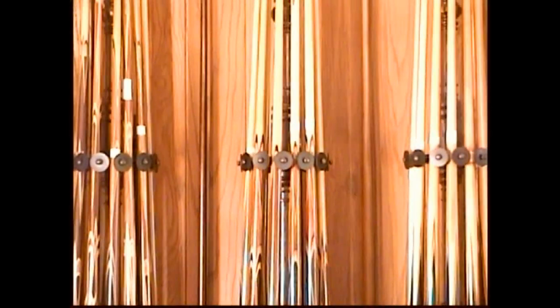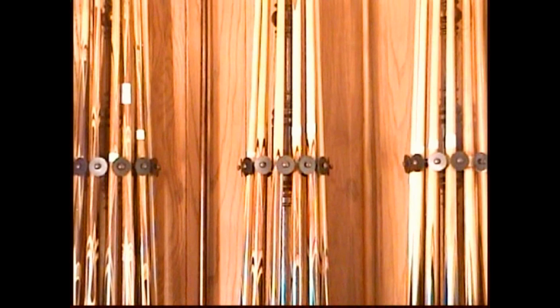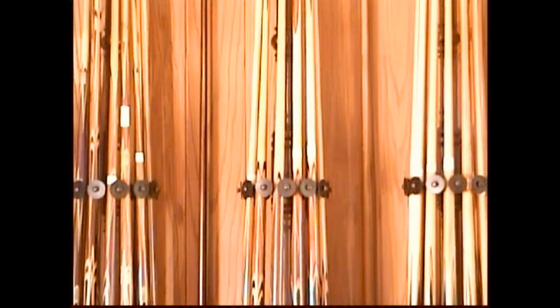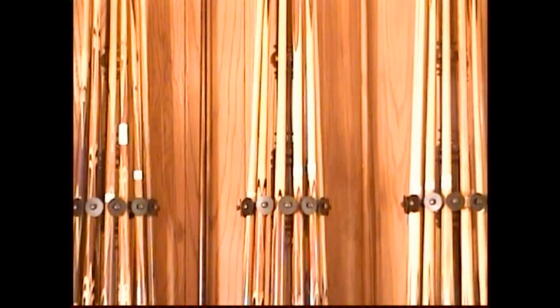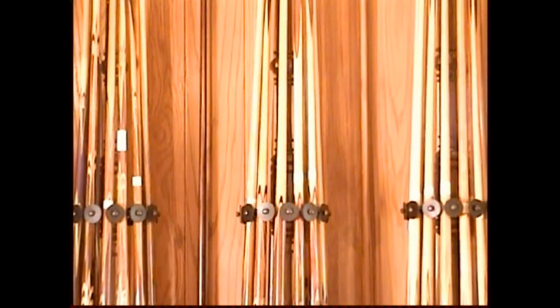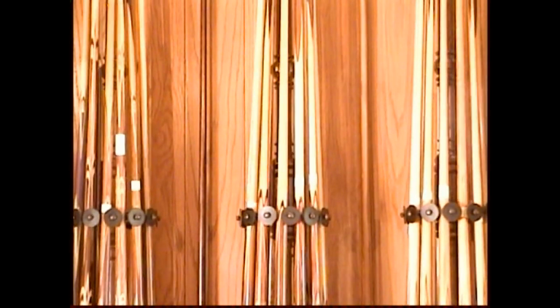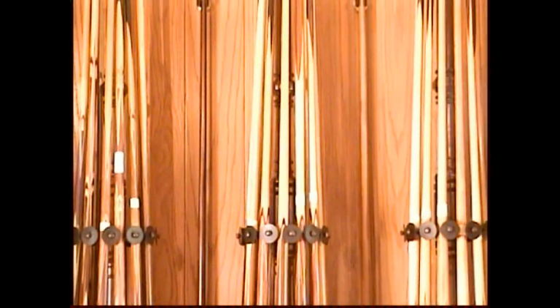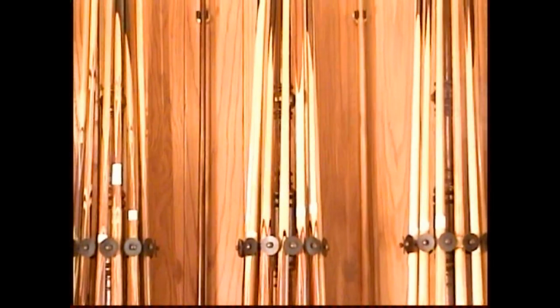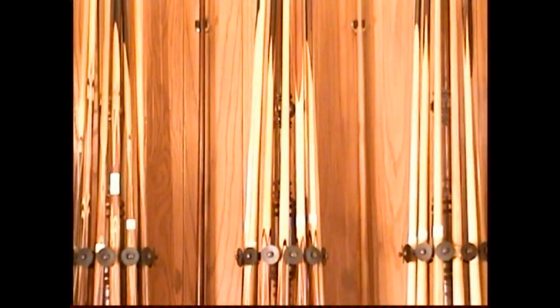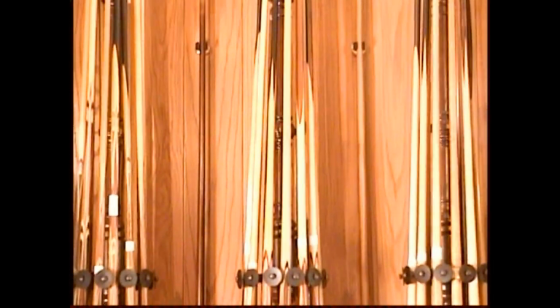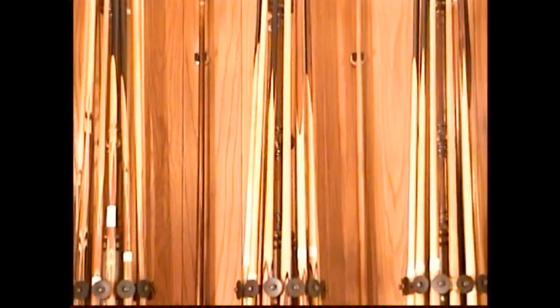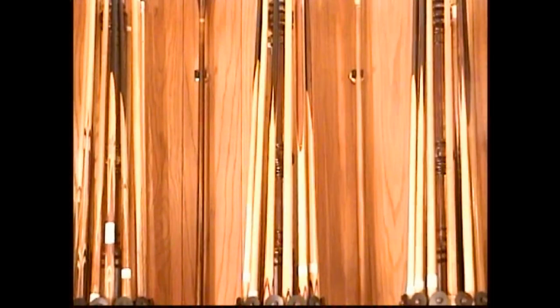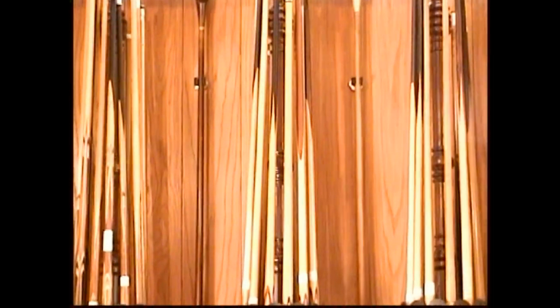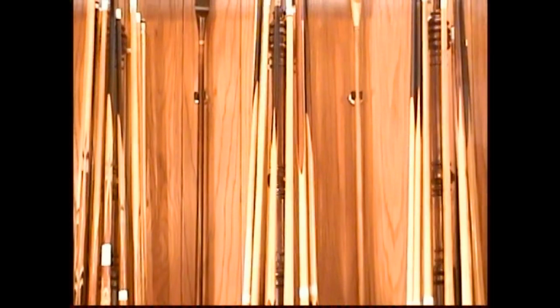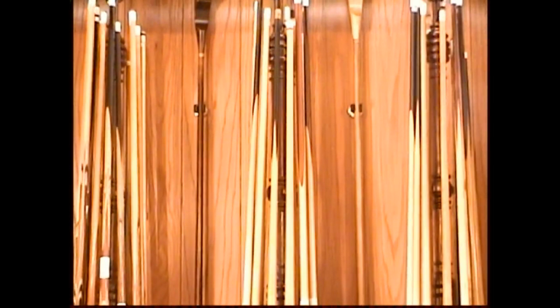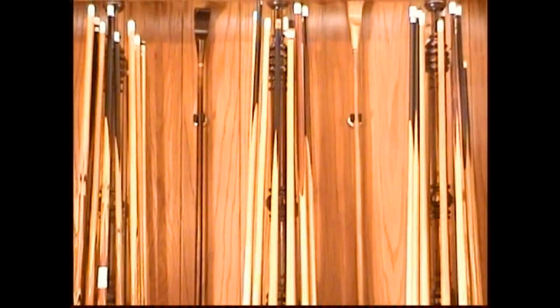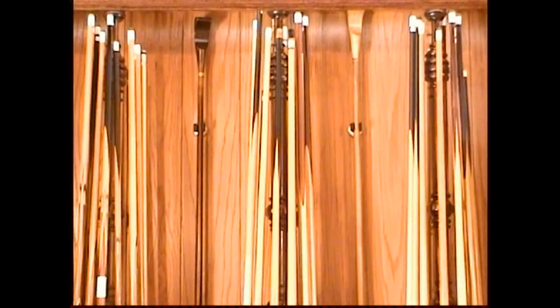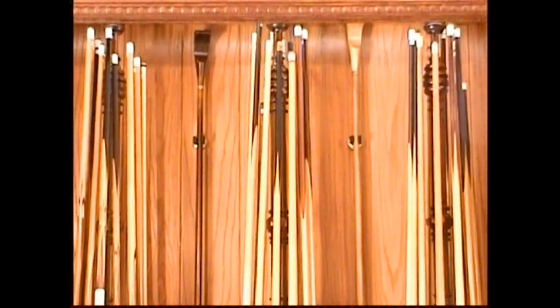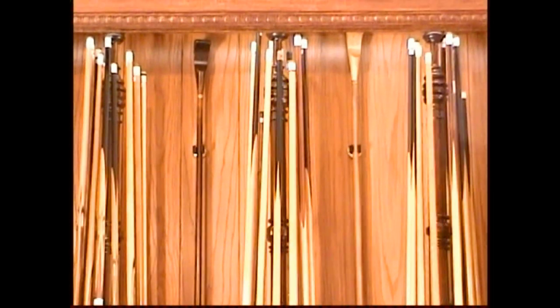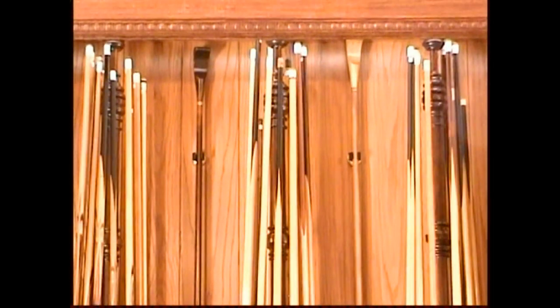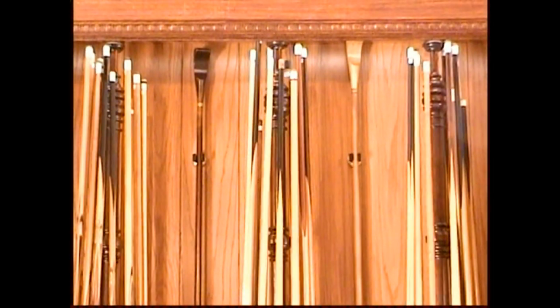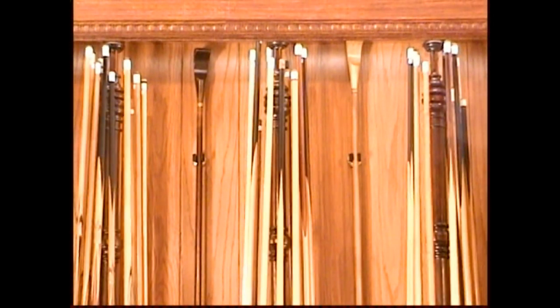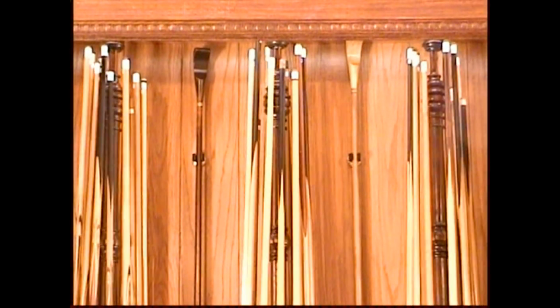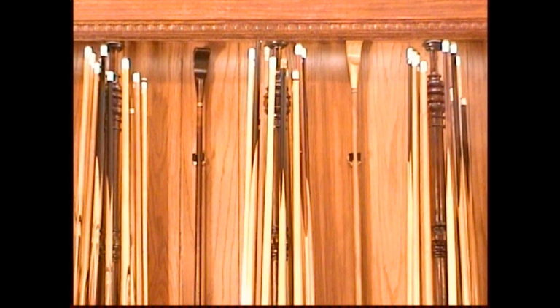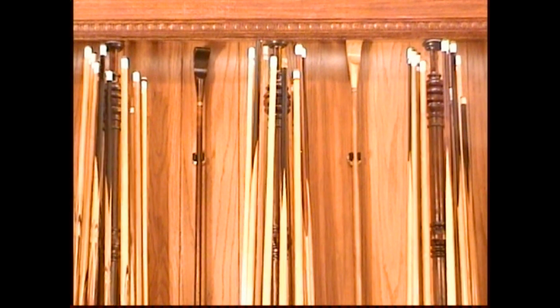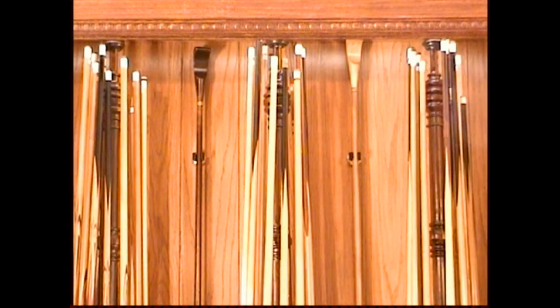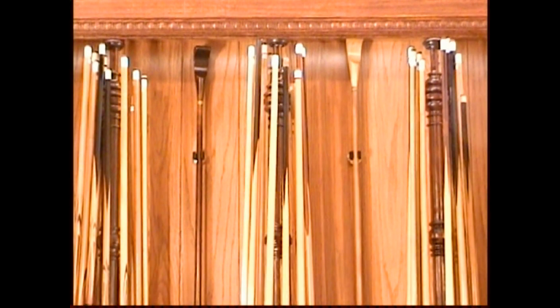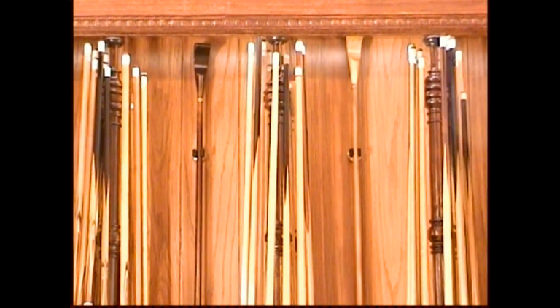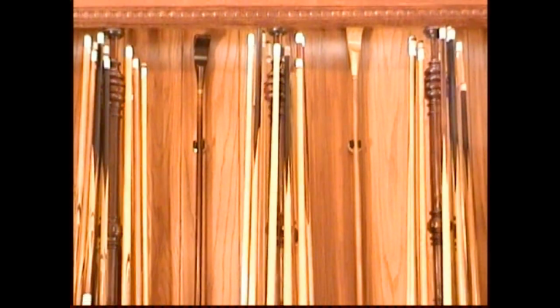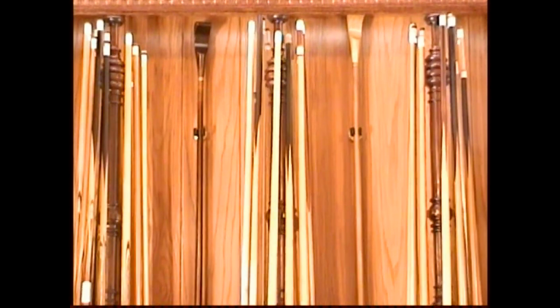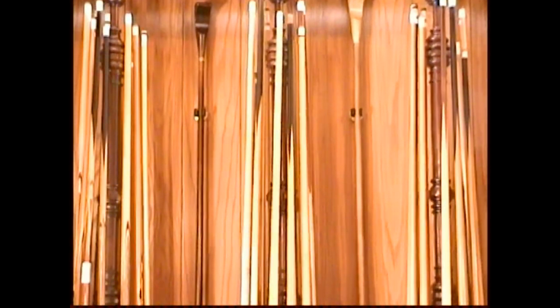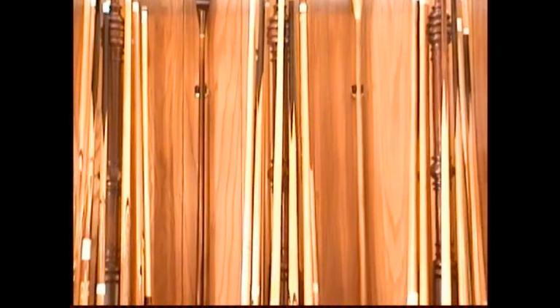The two cues standing in the back of this compartment are both maces from the early 1800s.